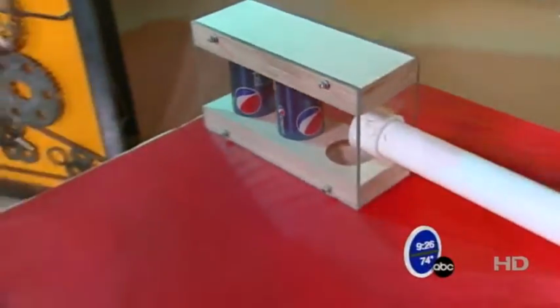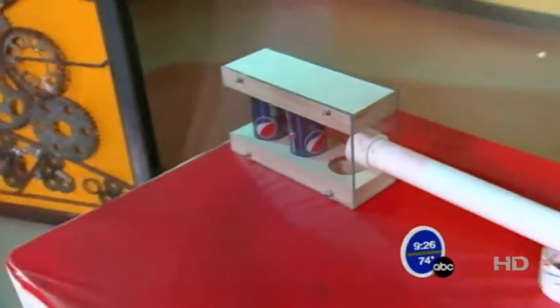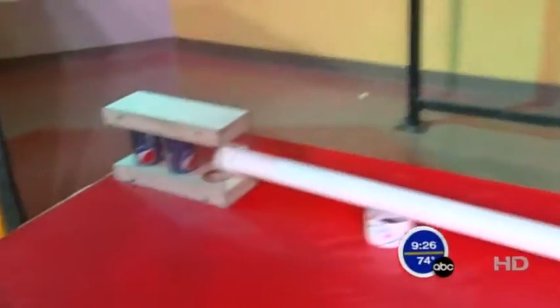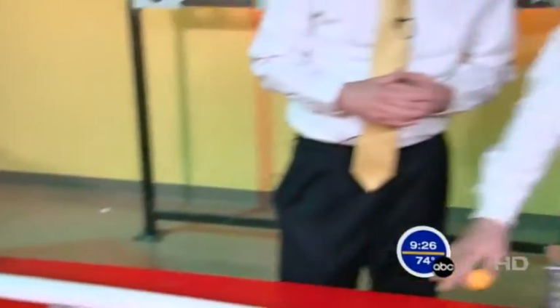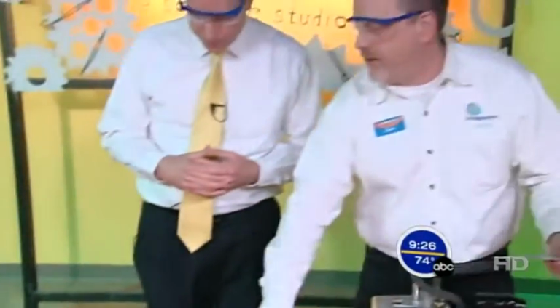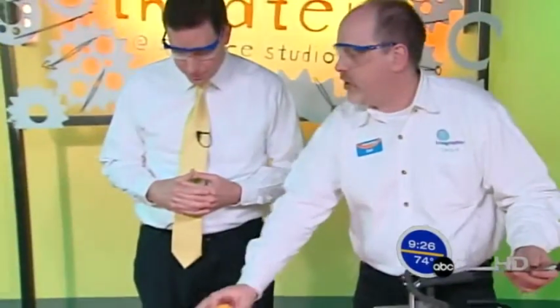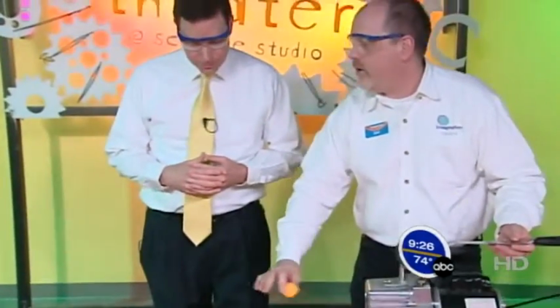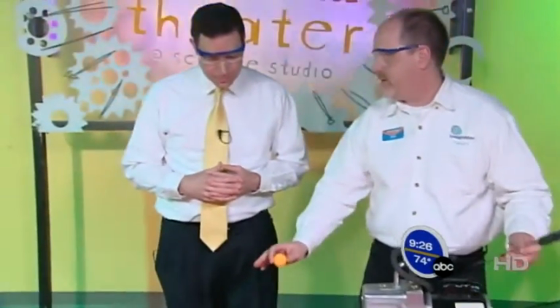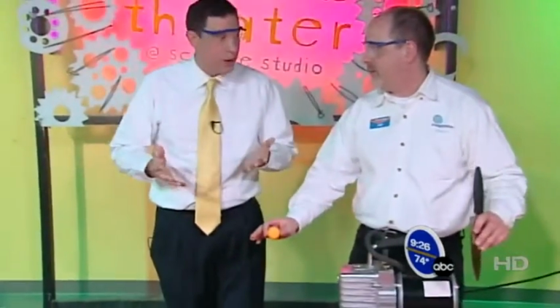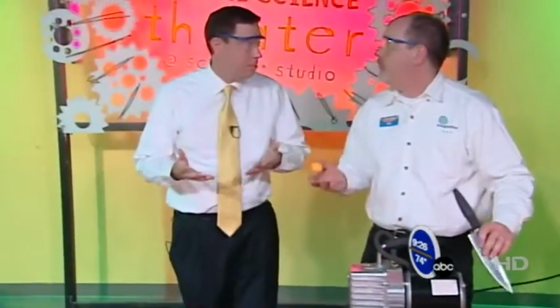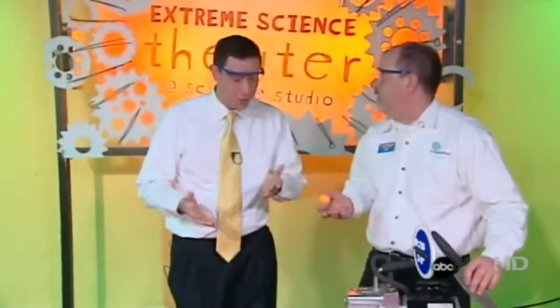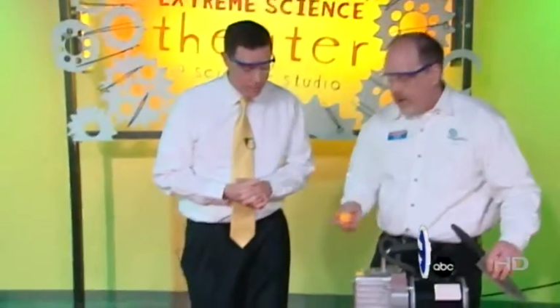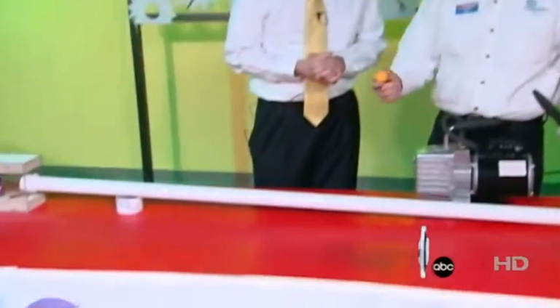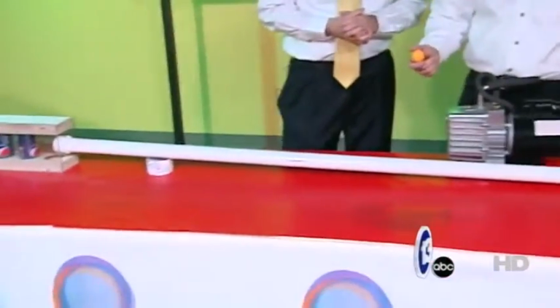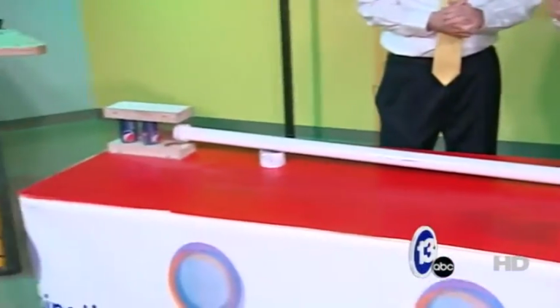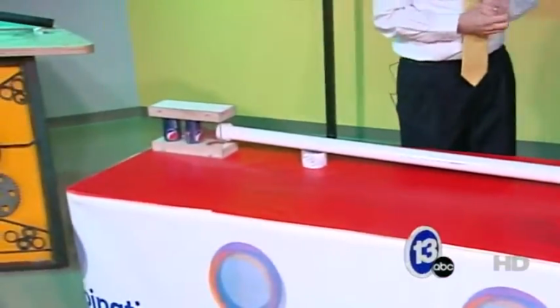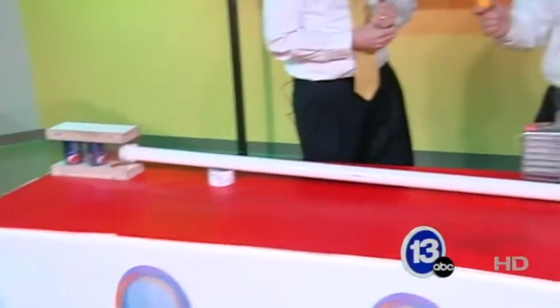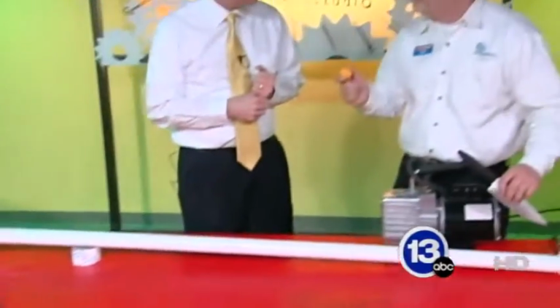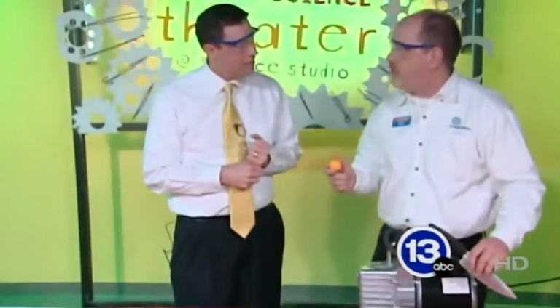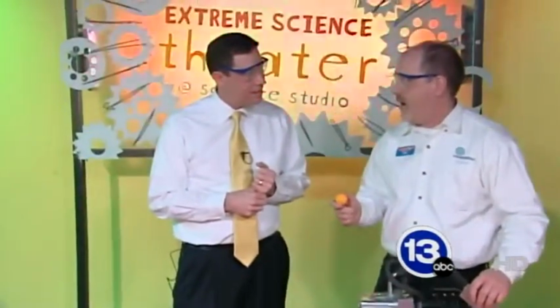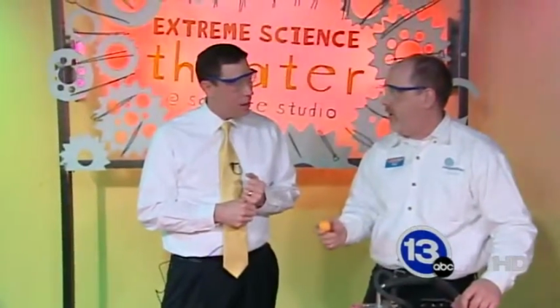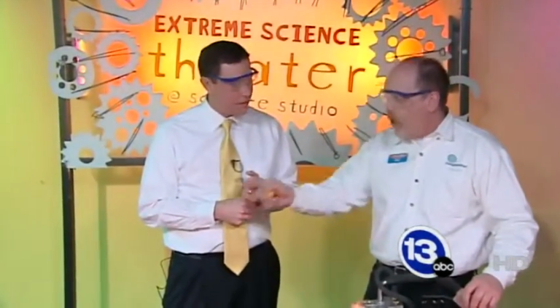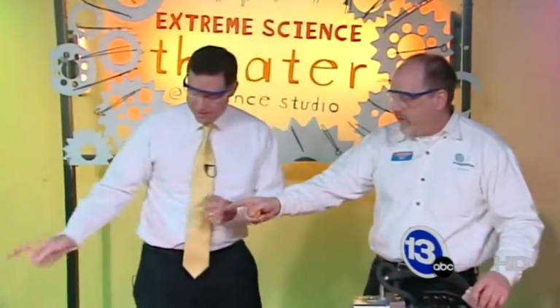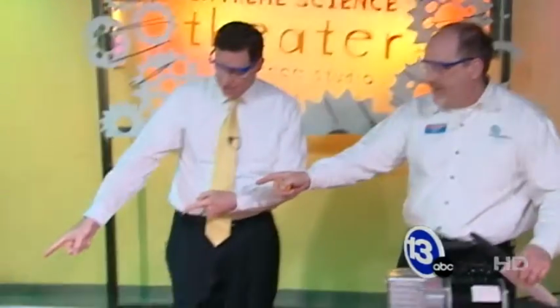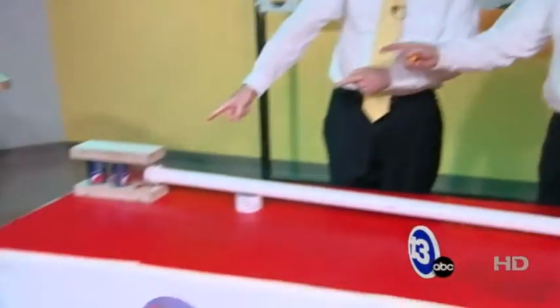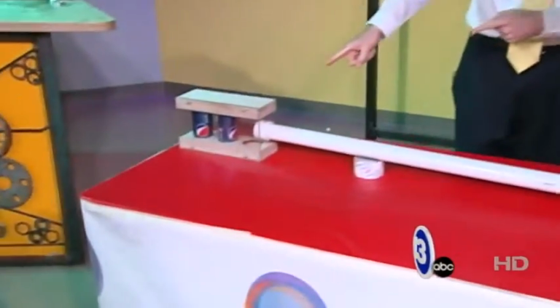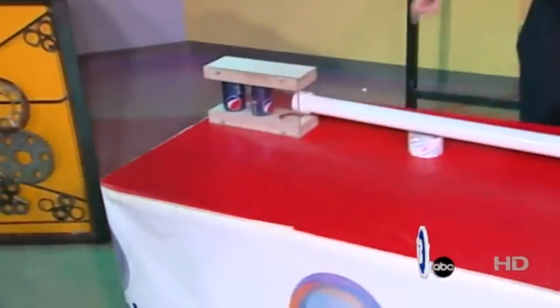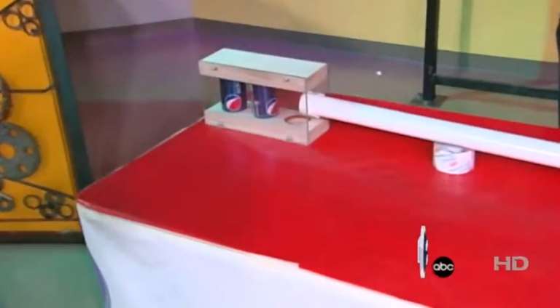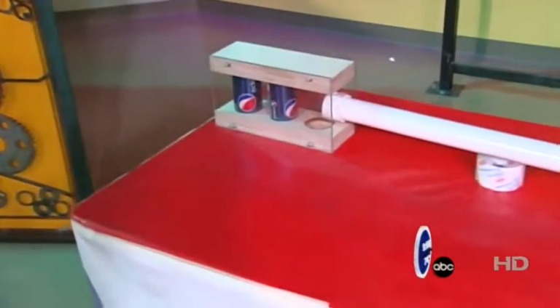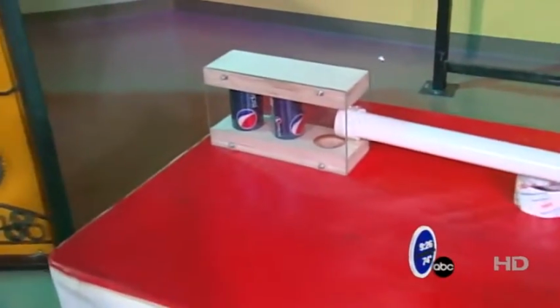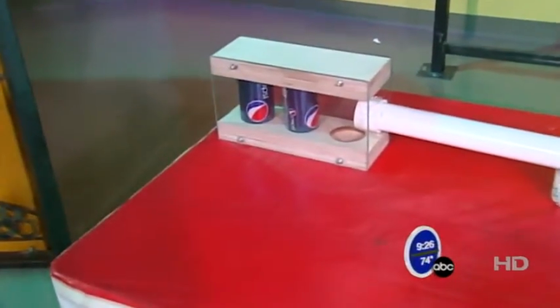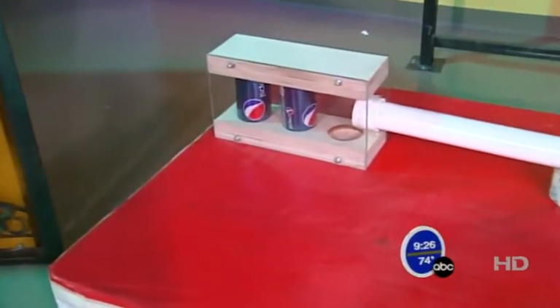It's going to accelerate the ball through a tube that has essentially no wind resistance, no friction. It's going to be coming out at around 300 miles per hour. And we're hoping to shoot it through two of those pop cans.